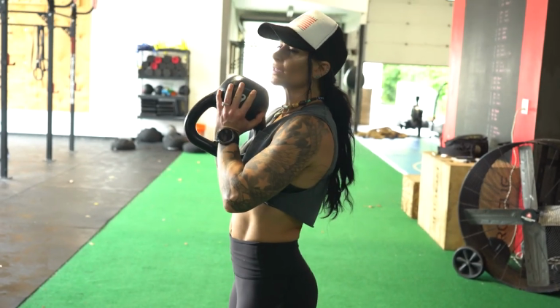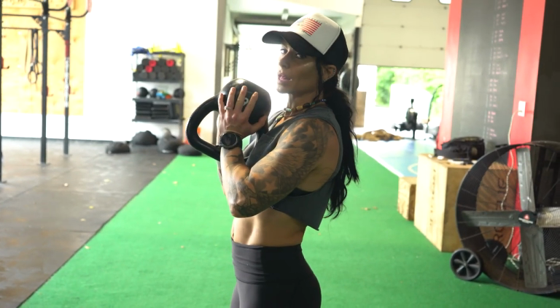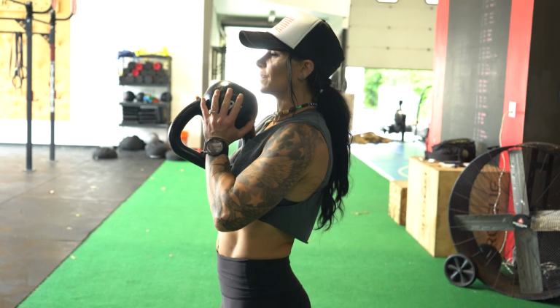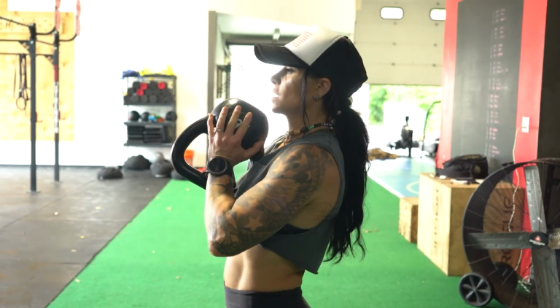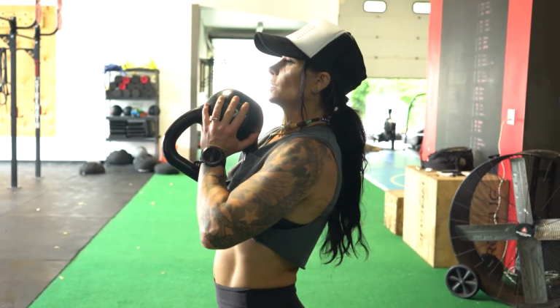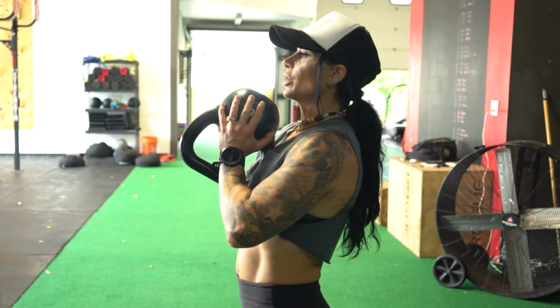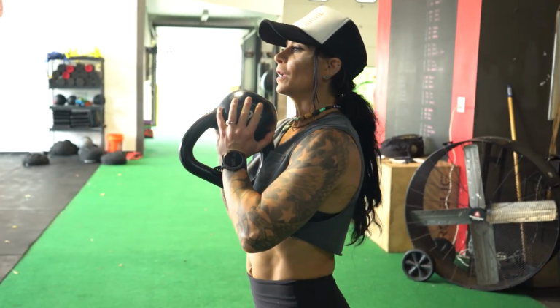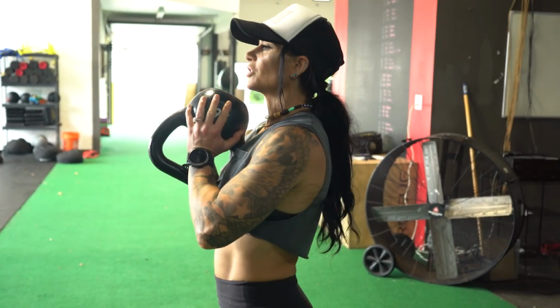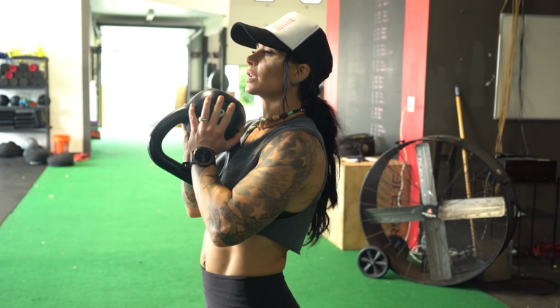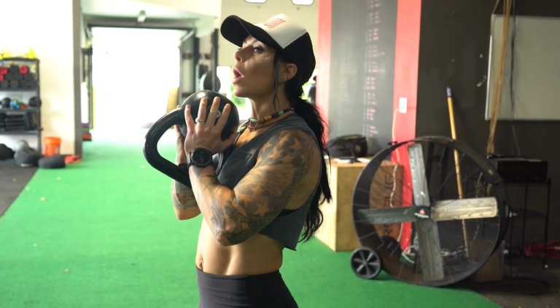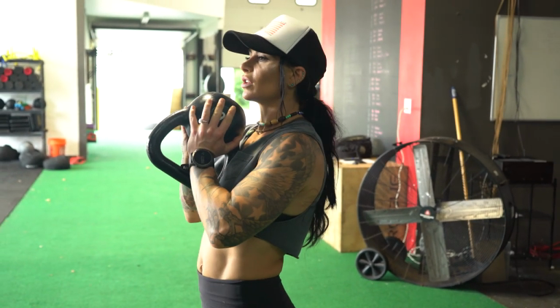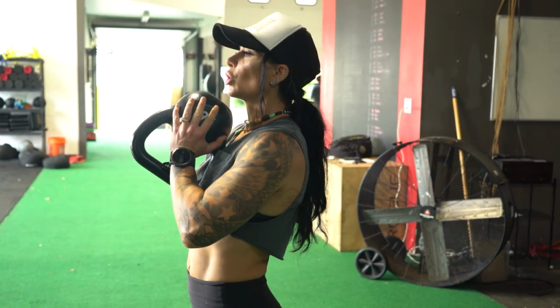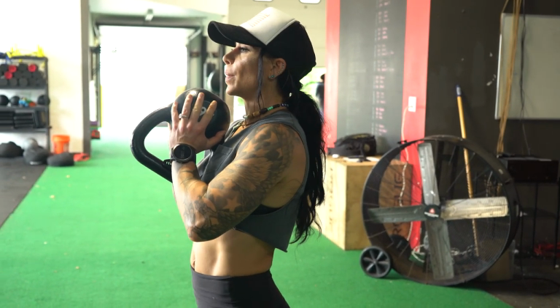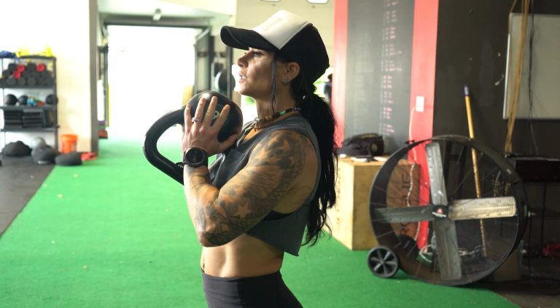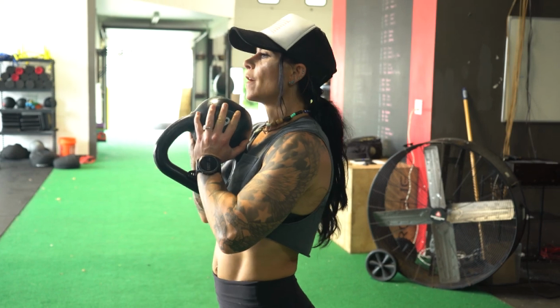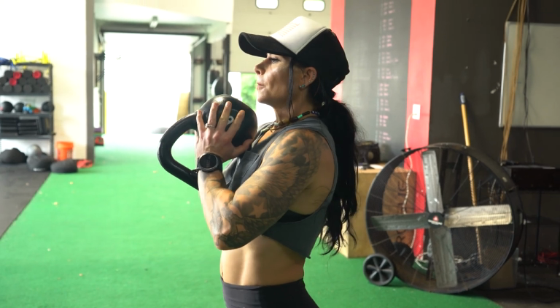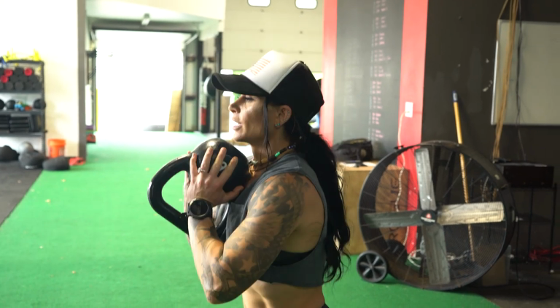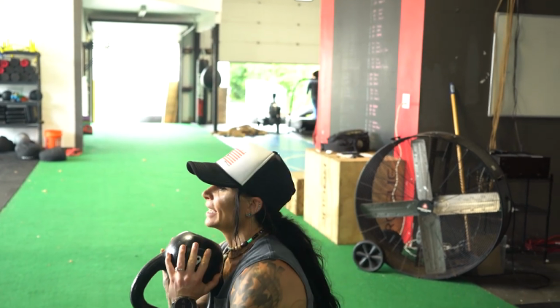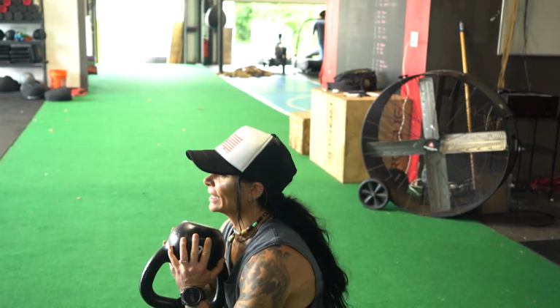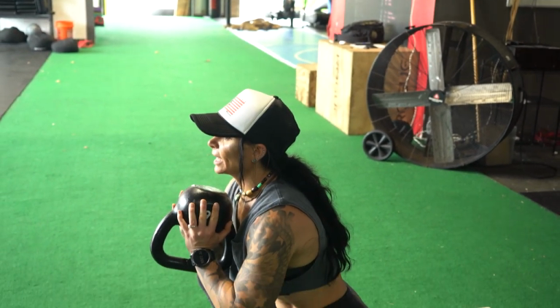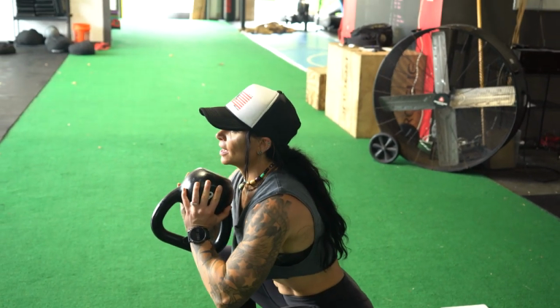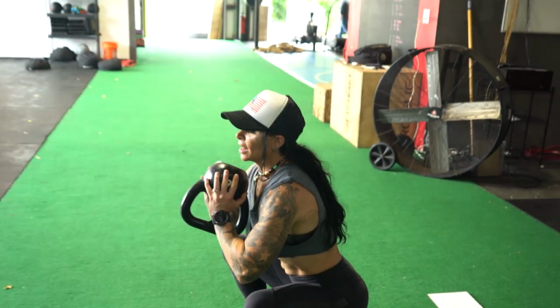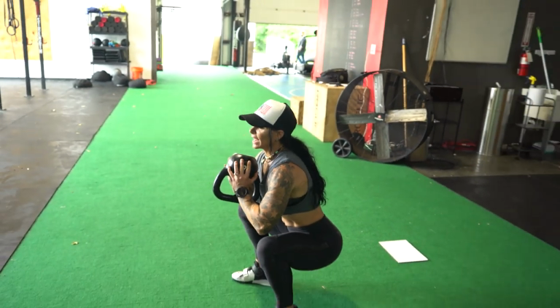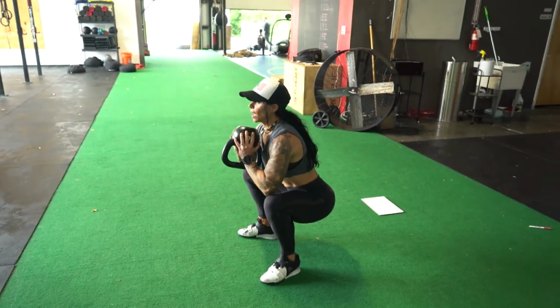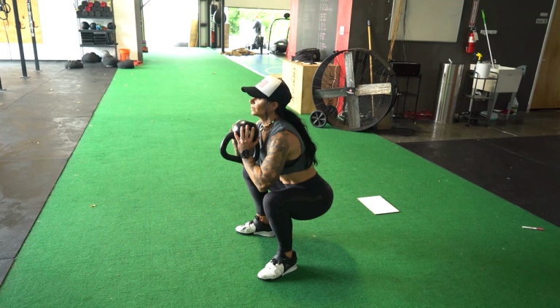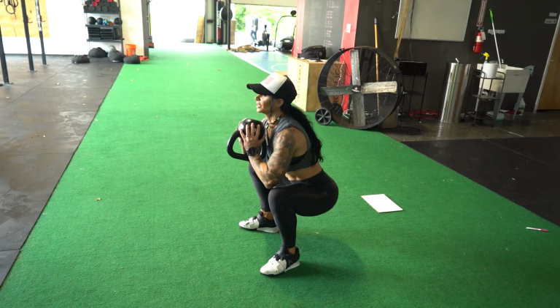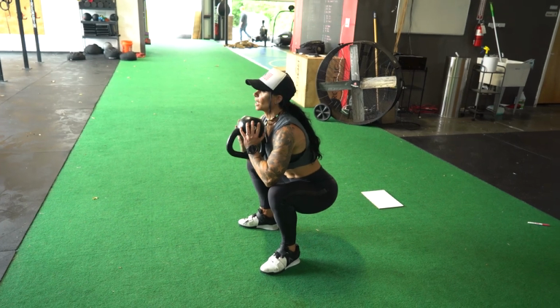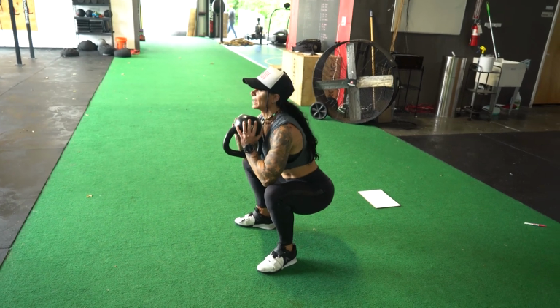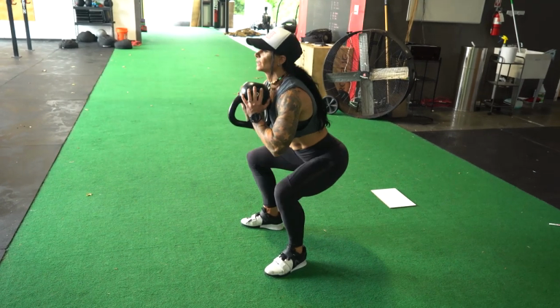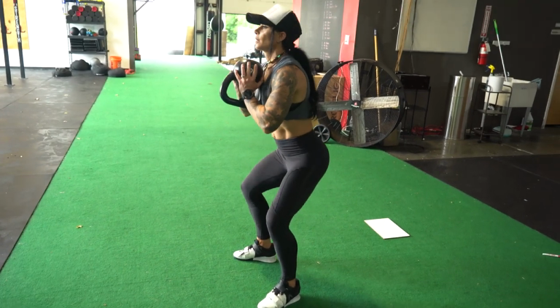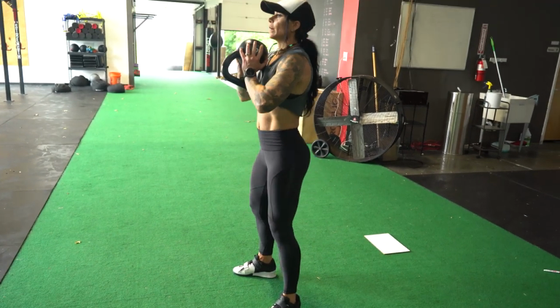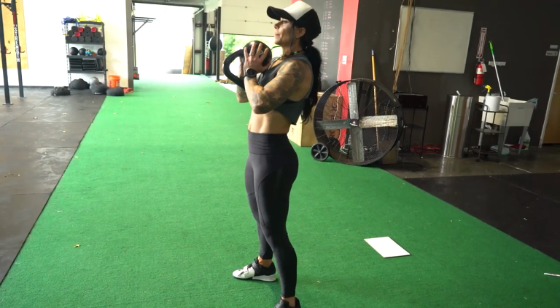Grab that kettlebell — I hold mine upside down. If you don't have a kettlebell, a dumbbell works just fine. Your feet positioning is going to be wider than shoulder width apart. You're going to sit nice and deep, and I always like my elbows to touch the tops of my knees. Go ahead and come up.